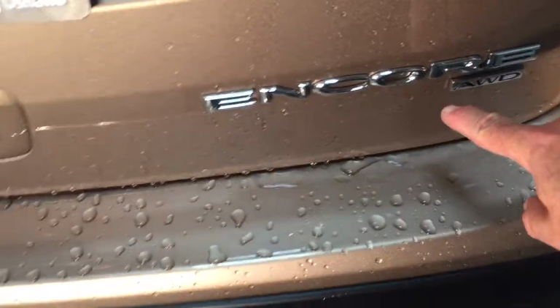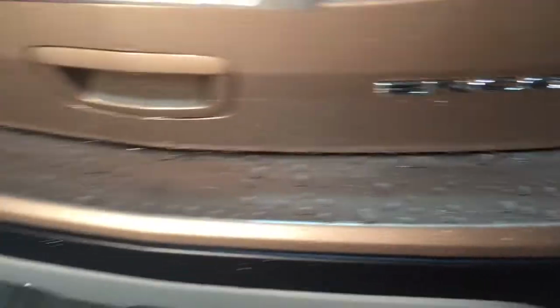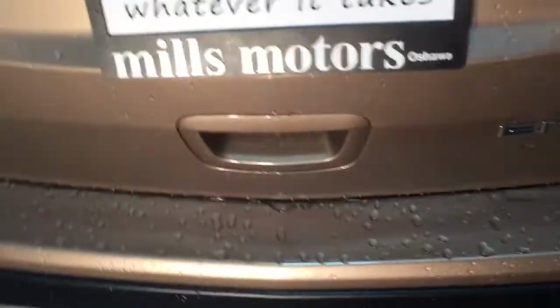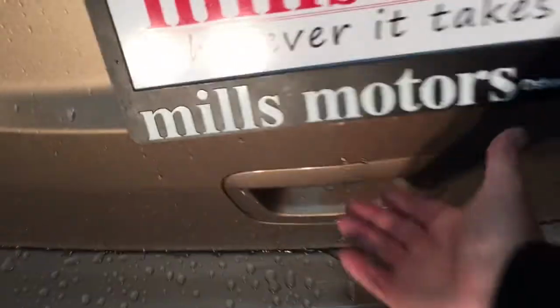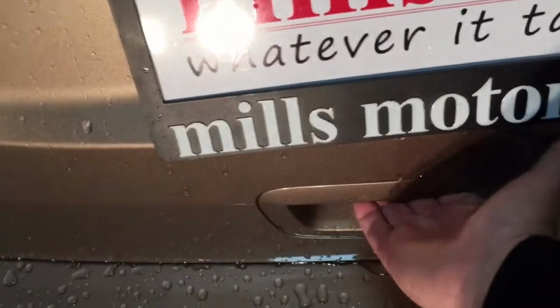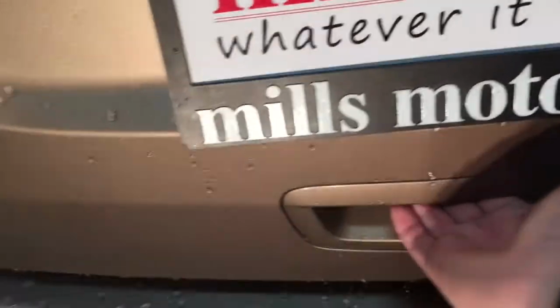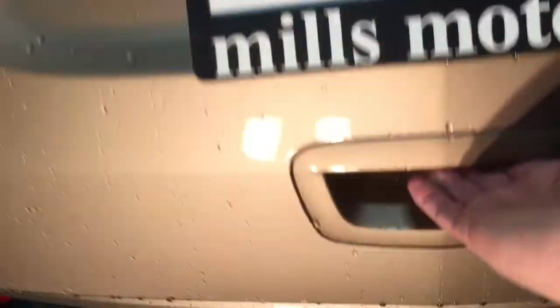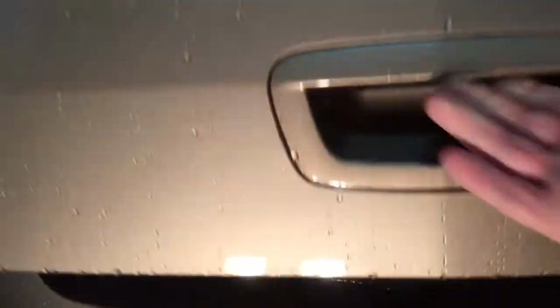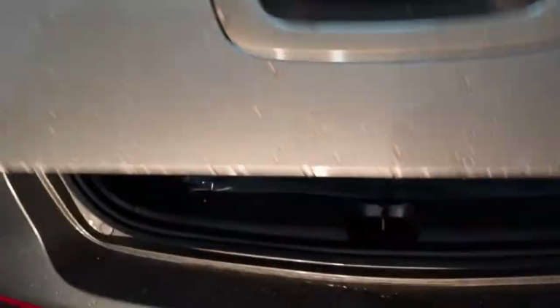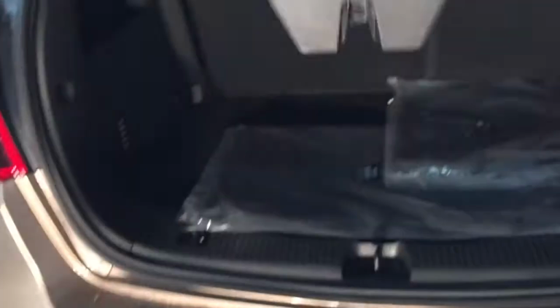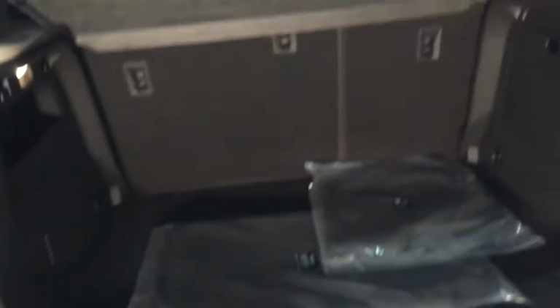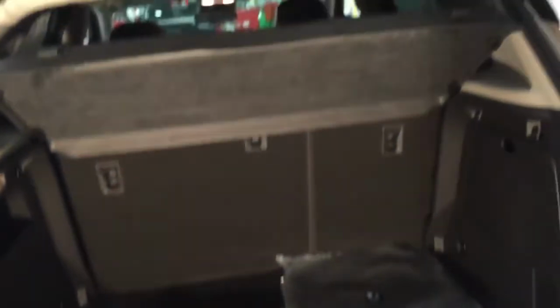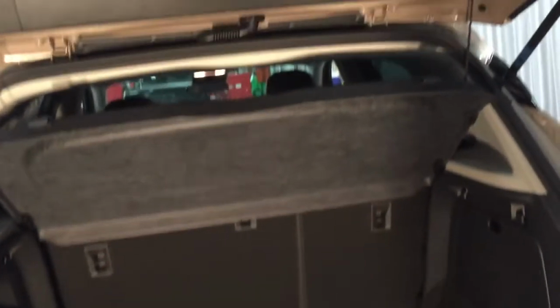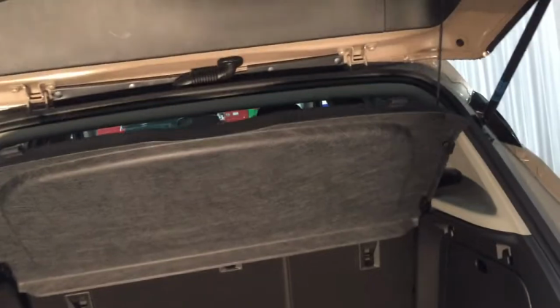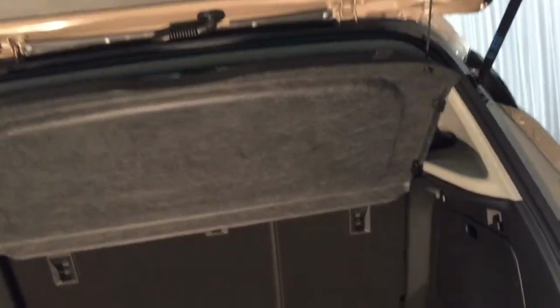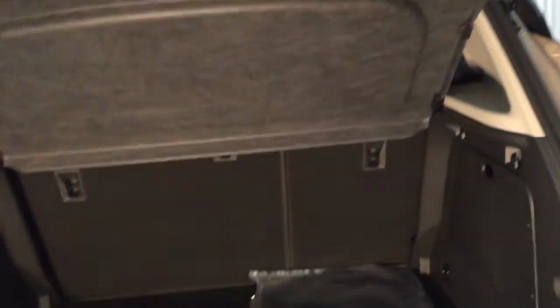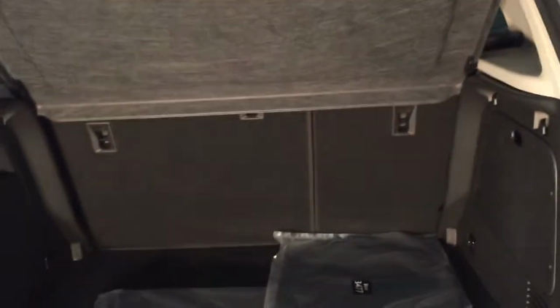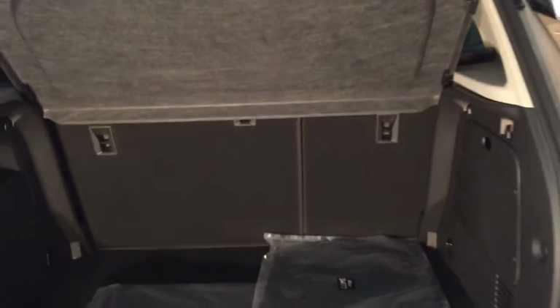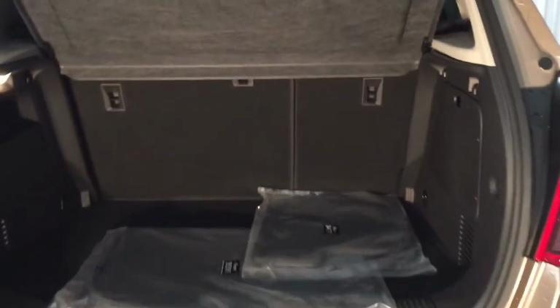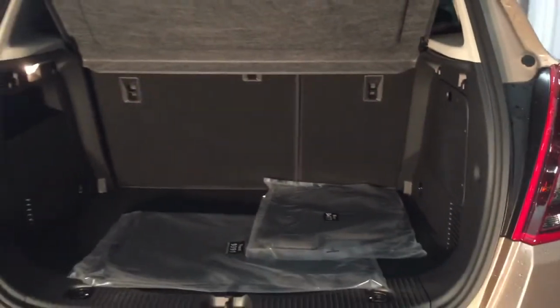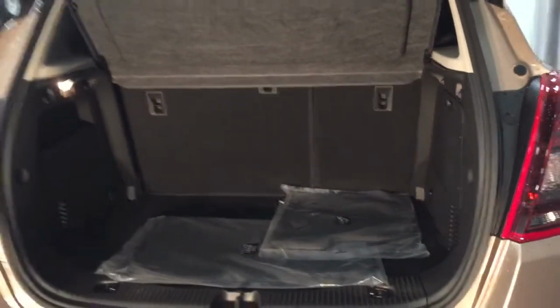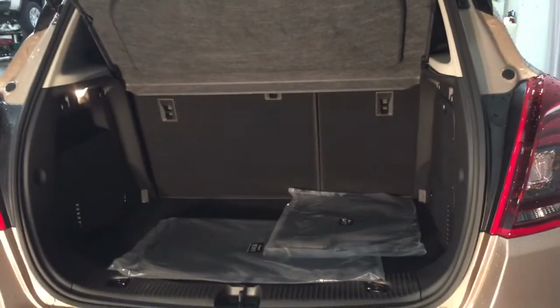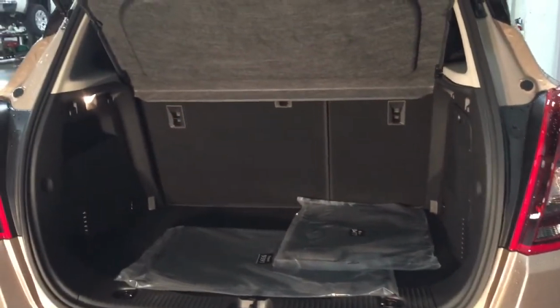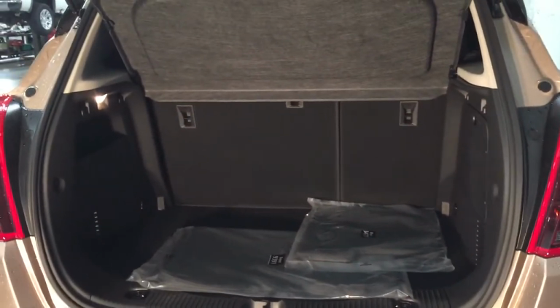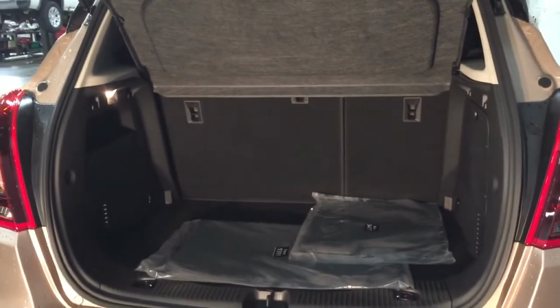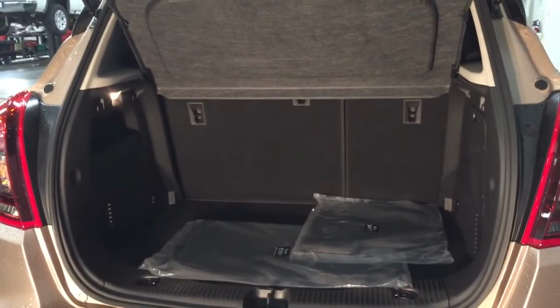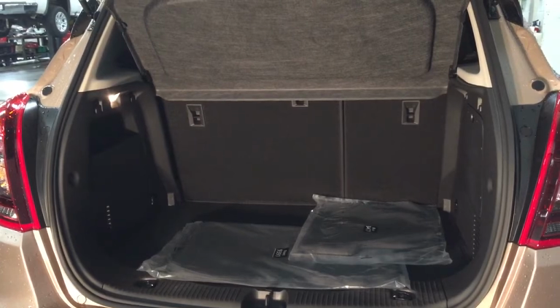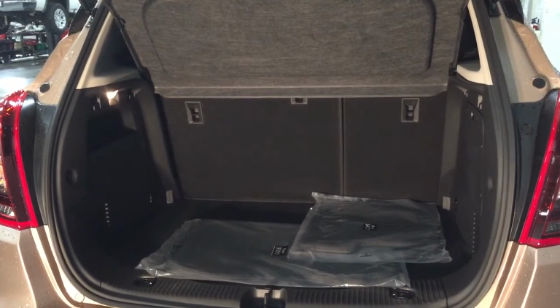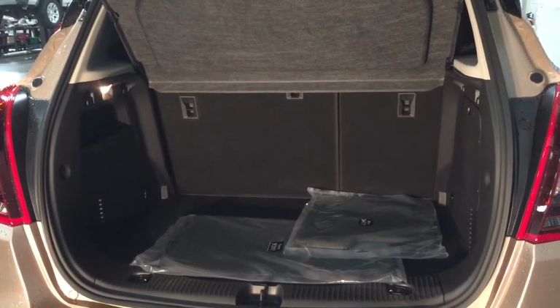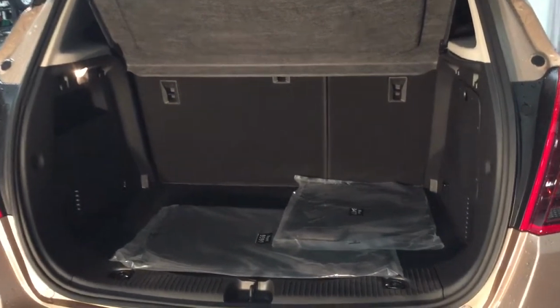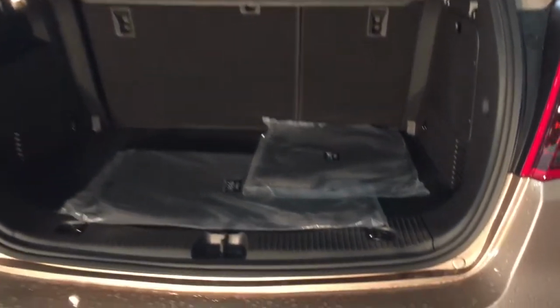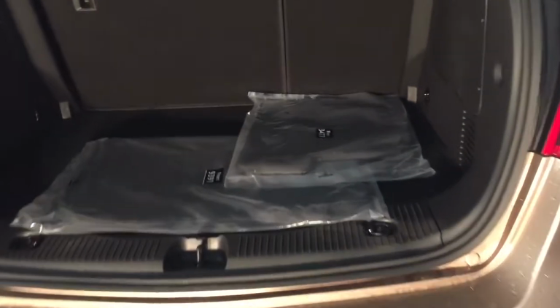To get into the cargo area, just push the button and lift that hatch up nice and wide. There's a look at the storage space available to you with the seats currently up, and you do have 60-40 flip and fold seating.